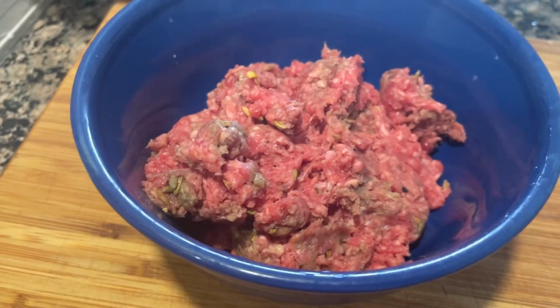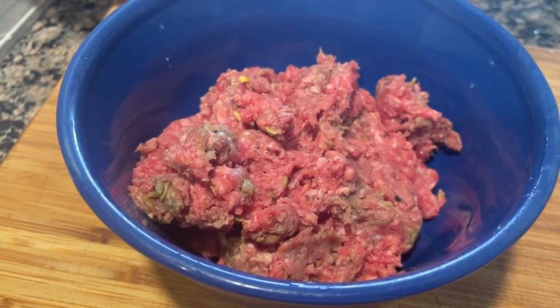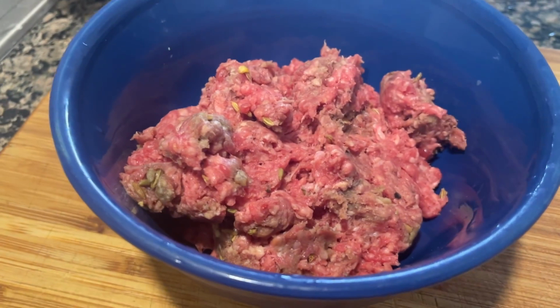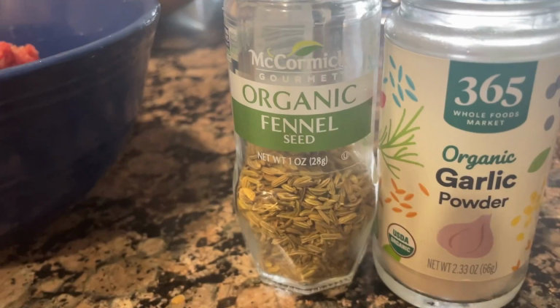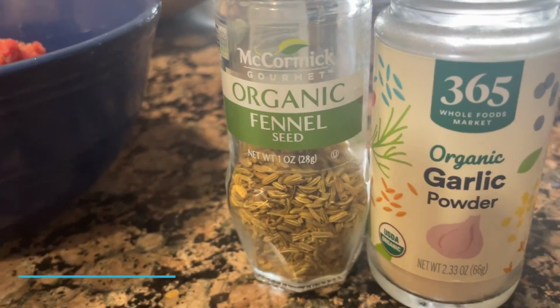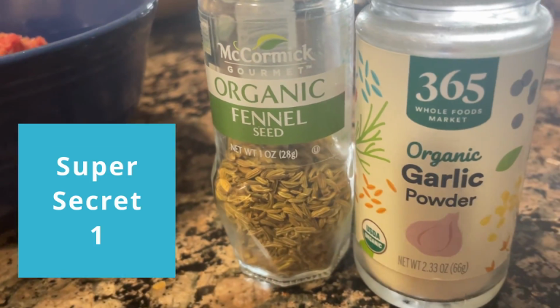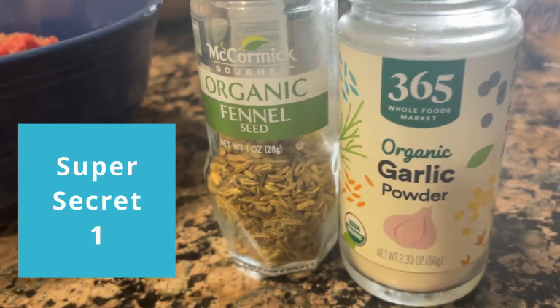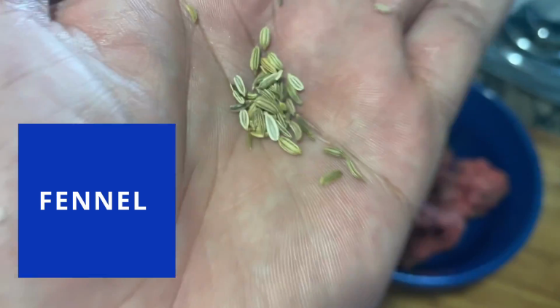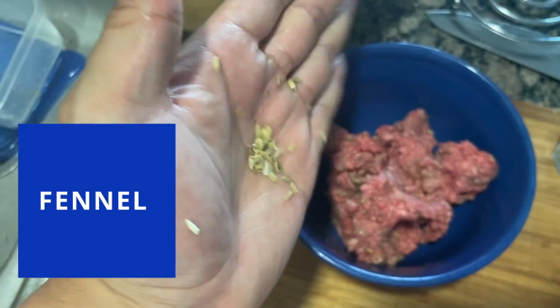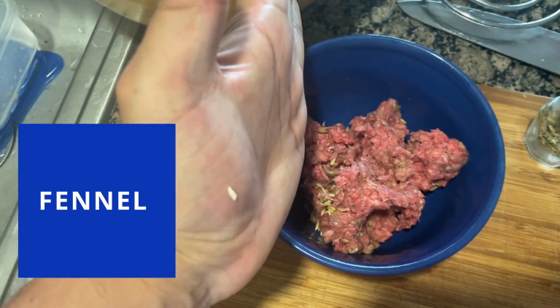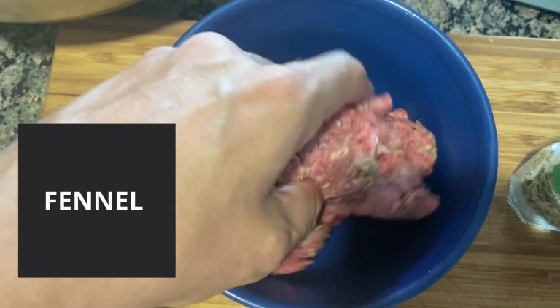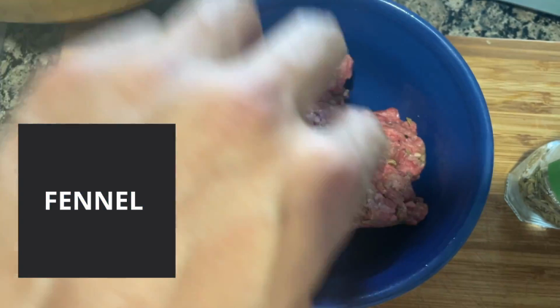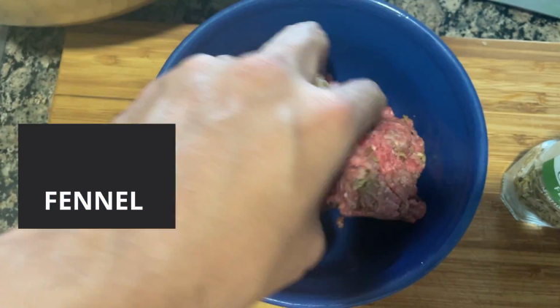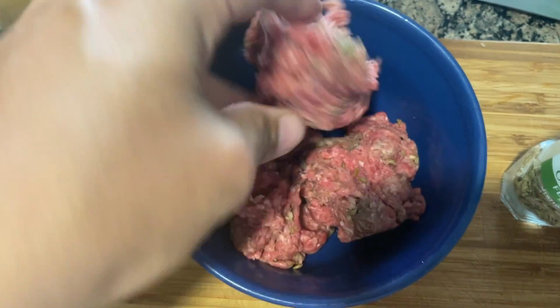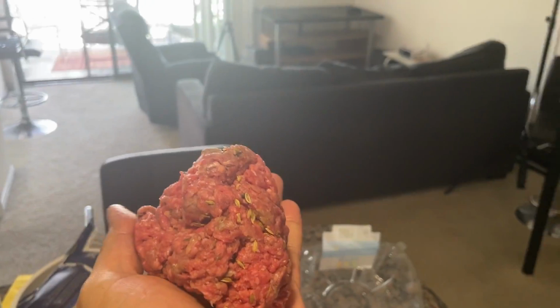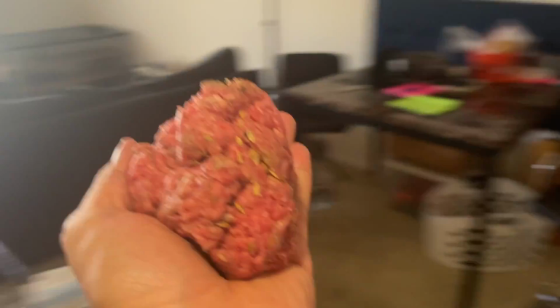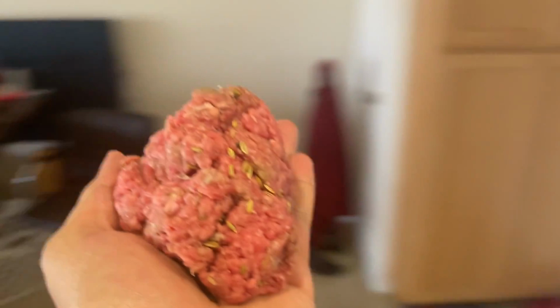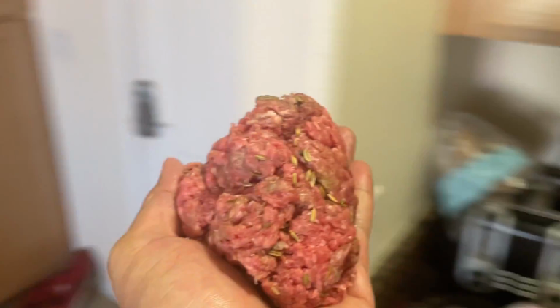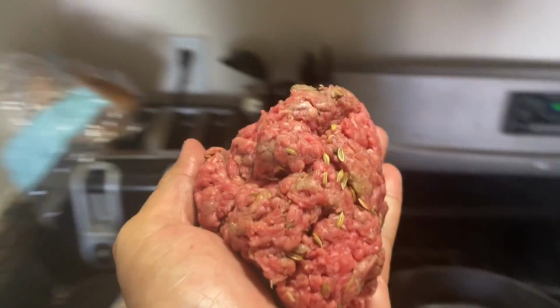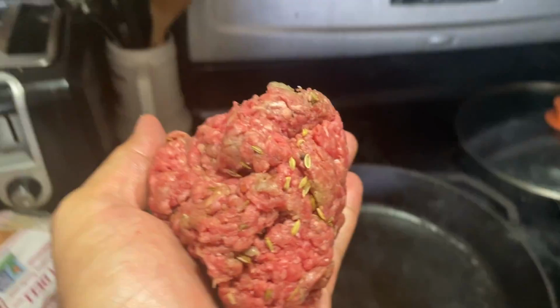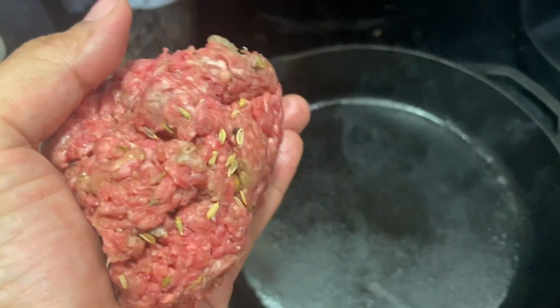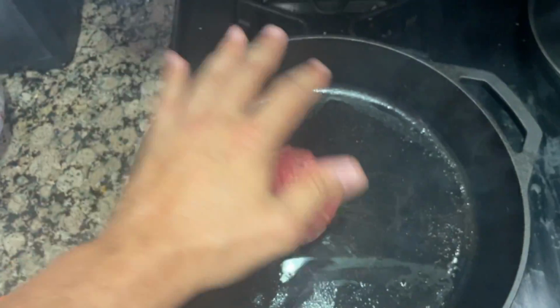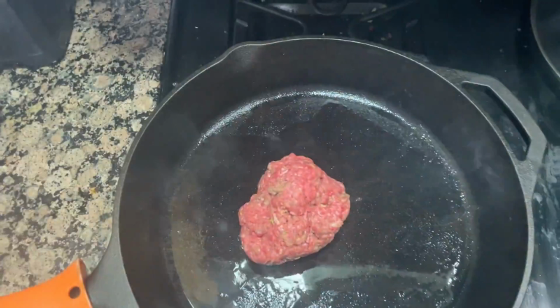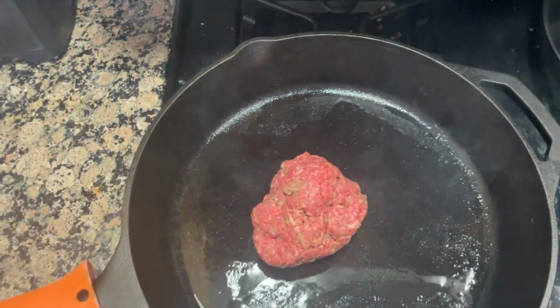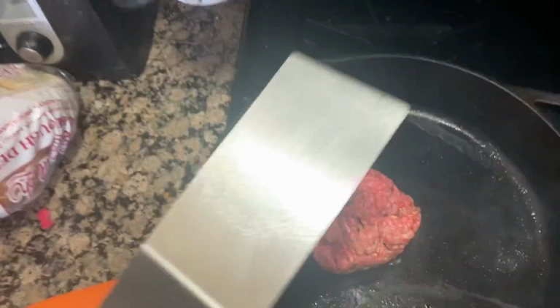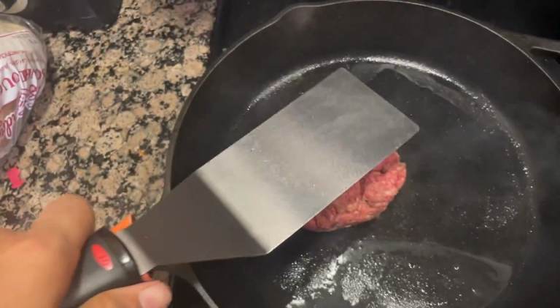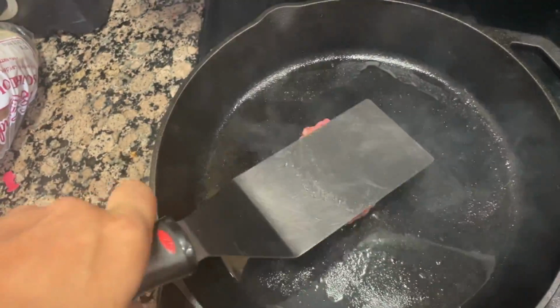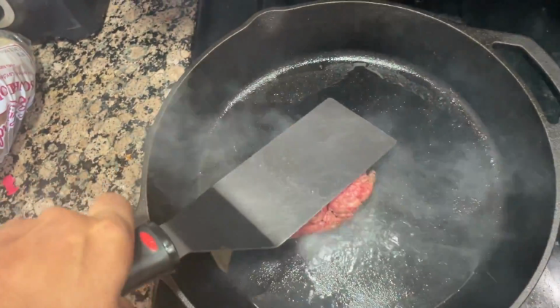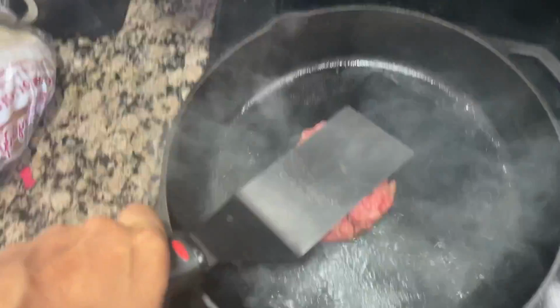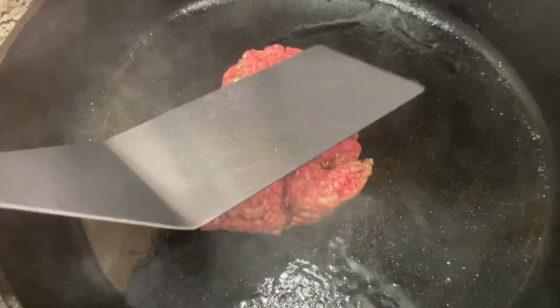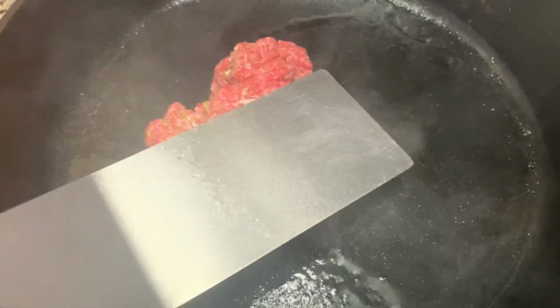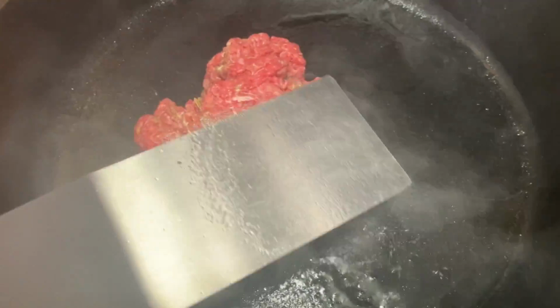Definitely necessary. Now, Super Secret number one: fennel. I know — it's what makes sausage delicious, and it makes burgers even more delicious. Wrap it up in a ball, toss it in that pan. Smash. Delicious.